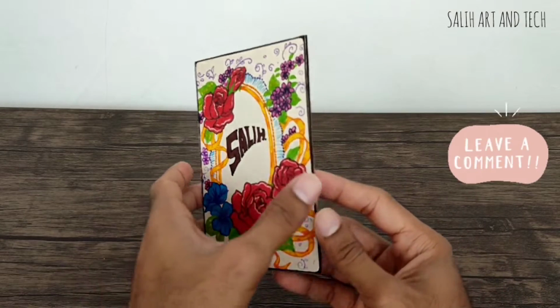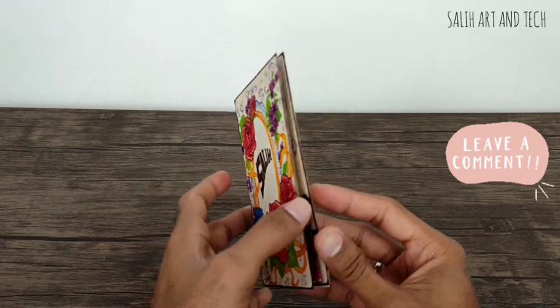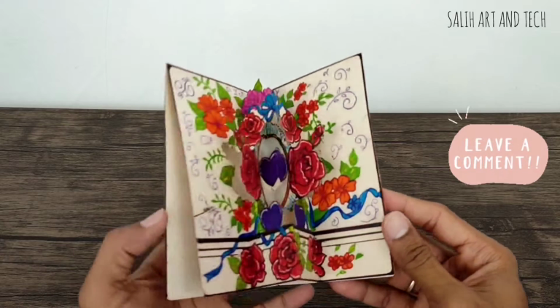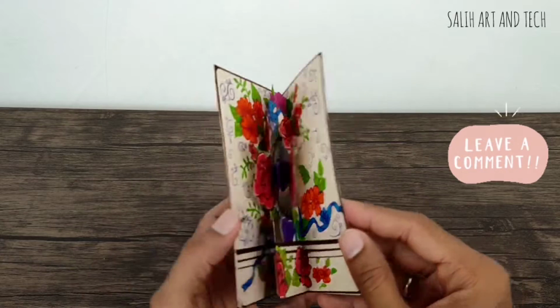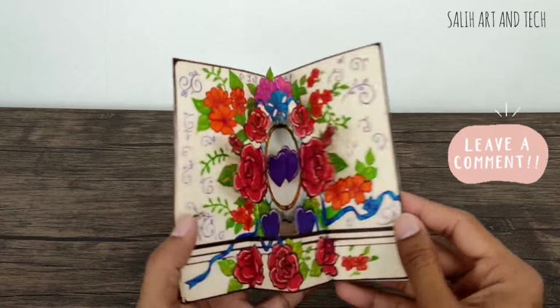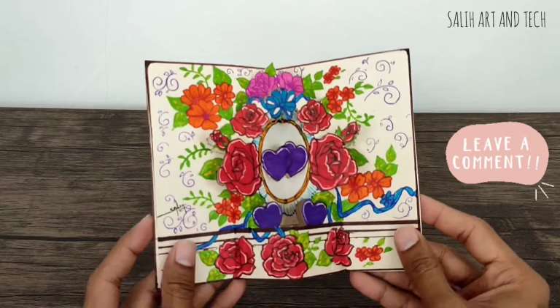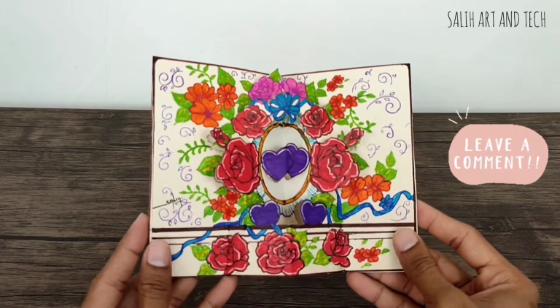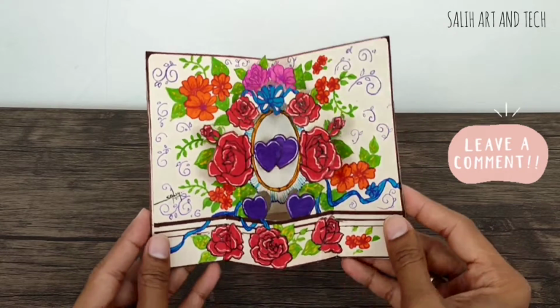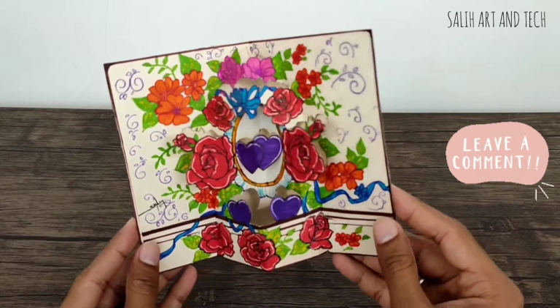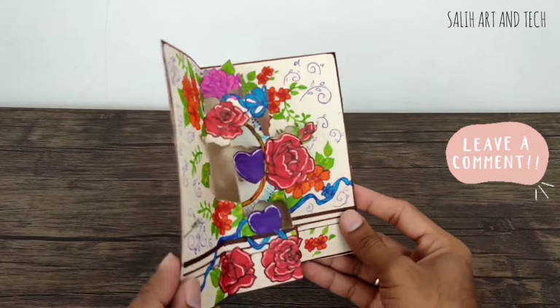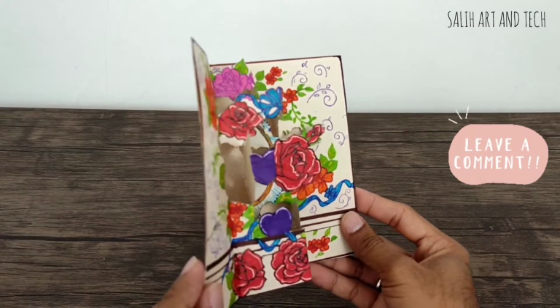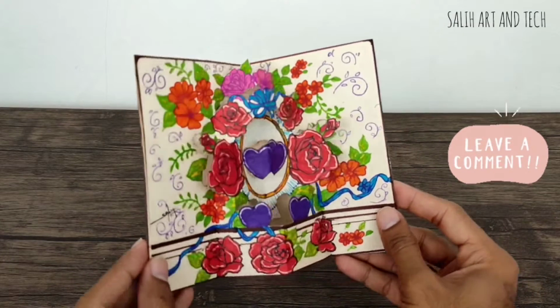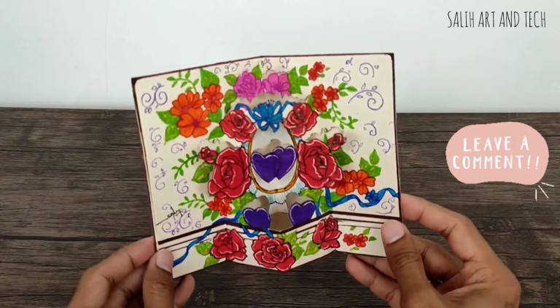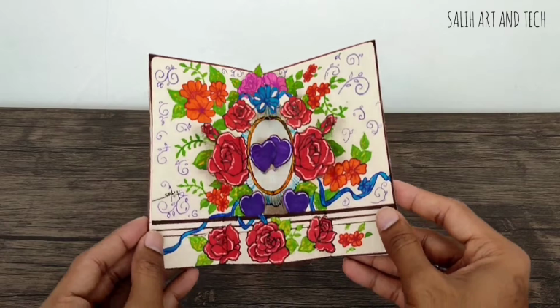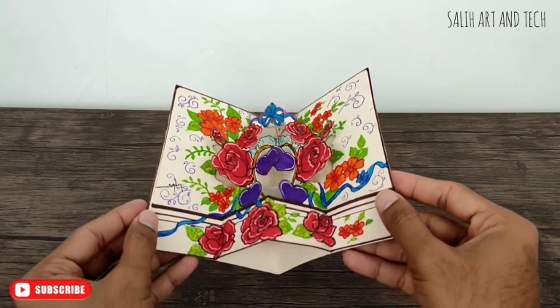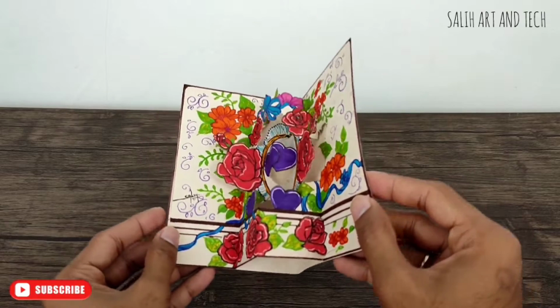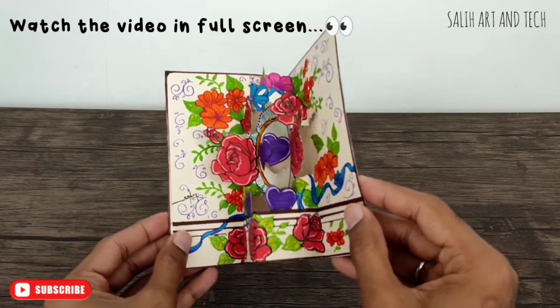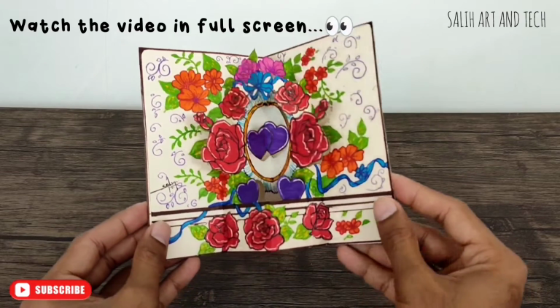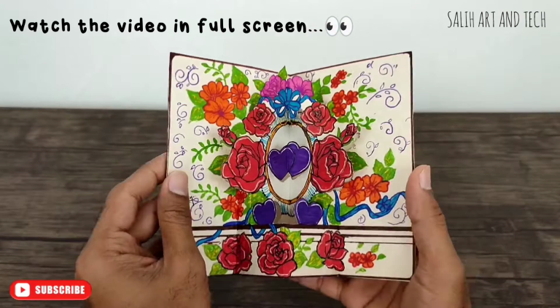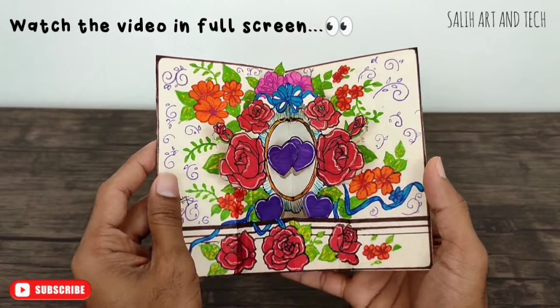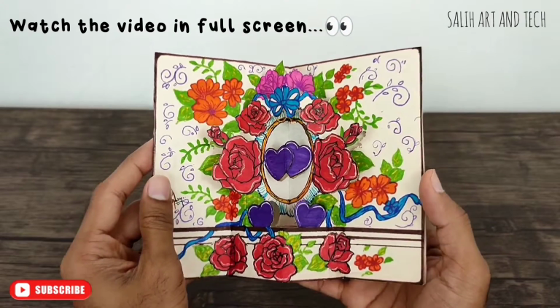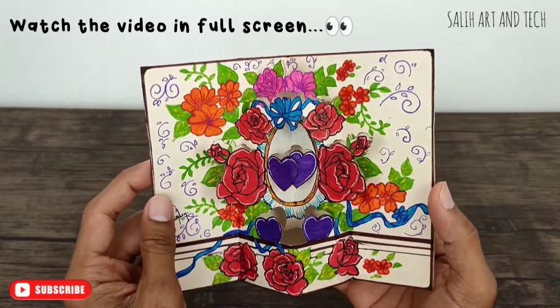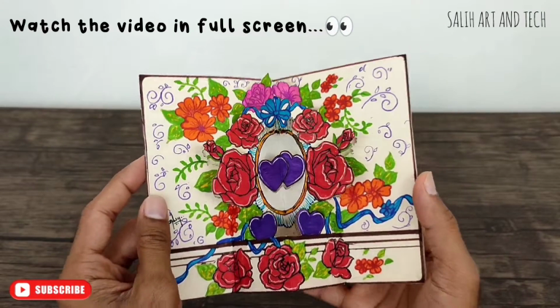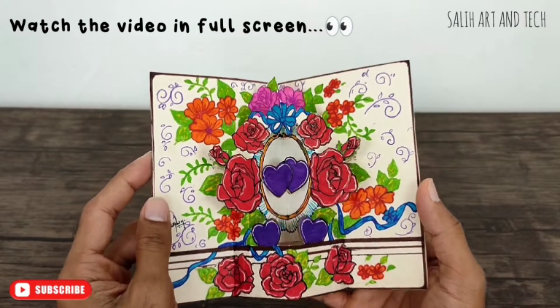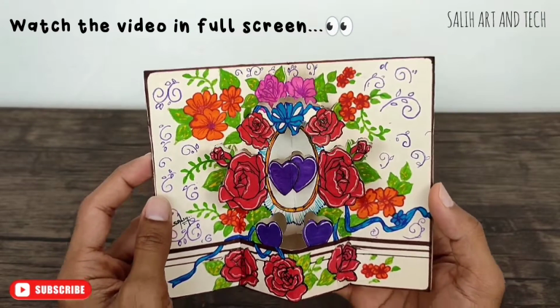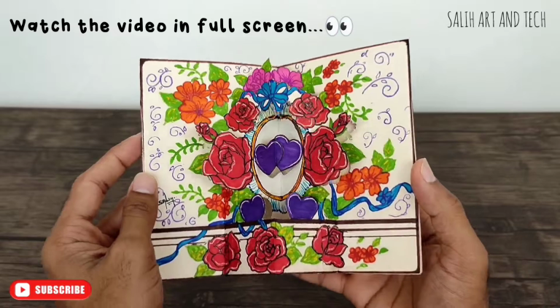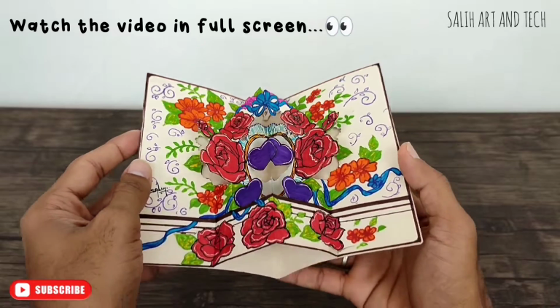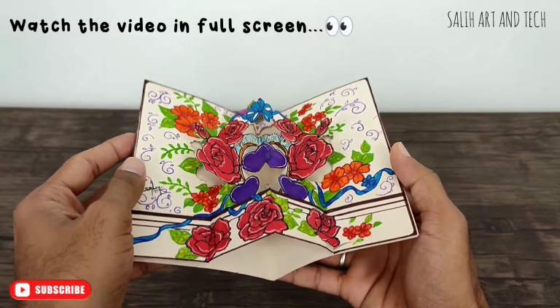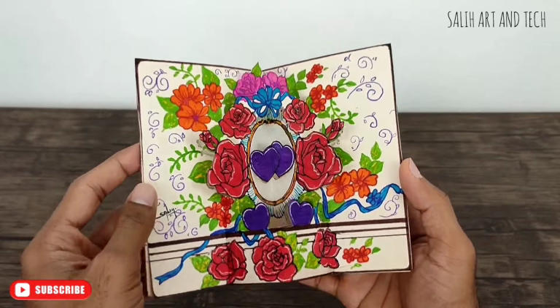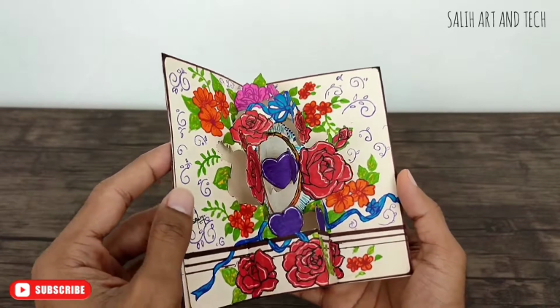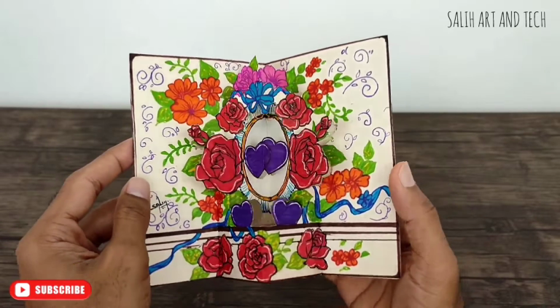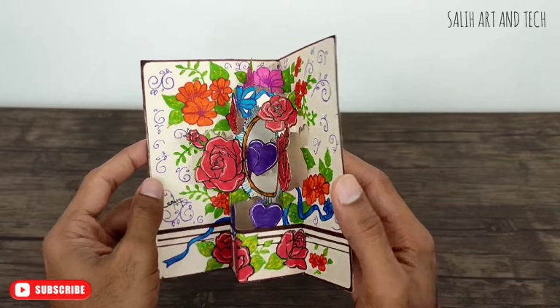Don't forget to comment on this video — let me know which card you liked the most. Subscribe to my channel for more unique and interesting videos. I will soon see you in the next video. Until then, bye!